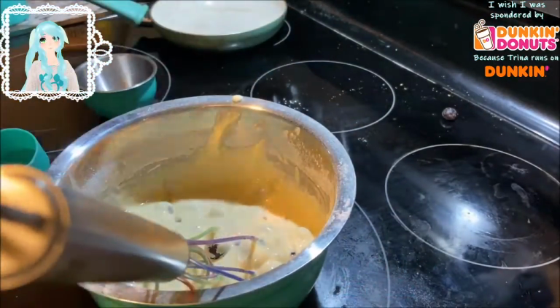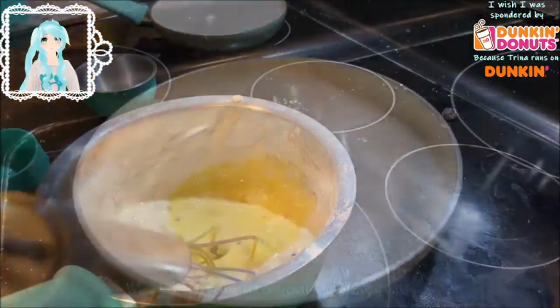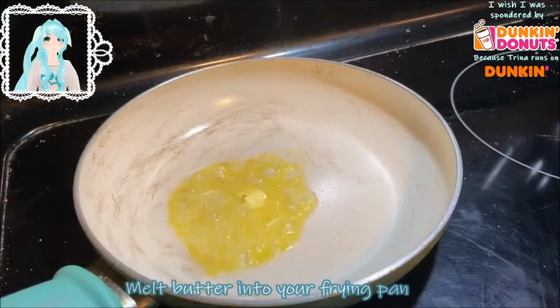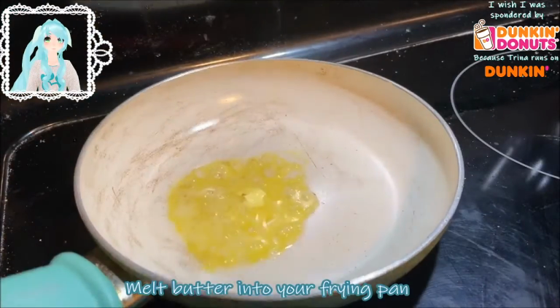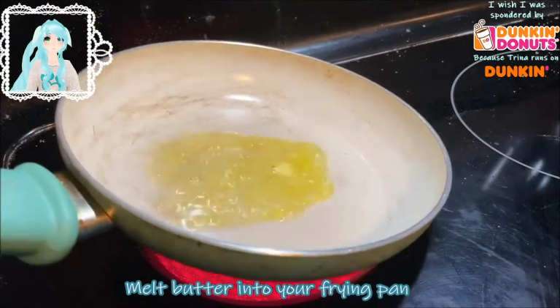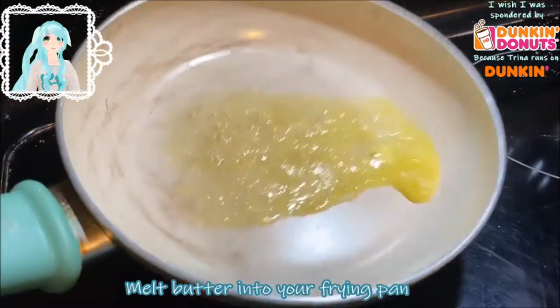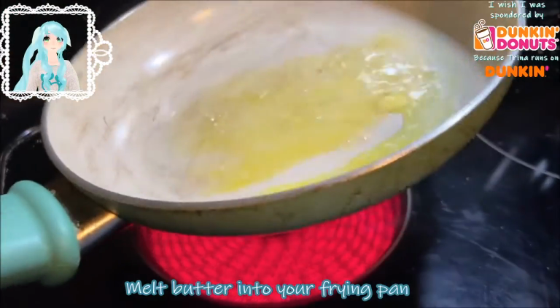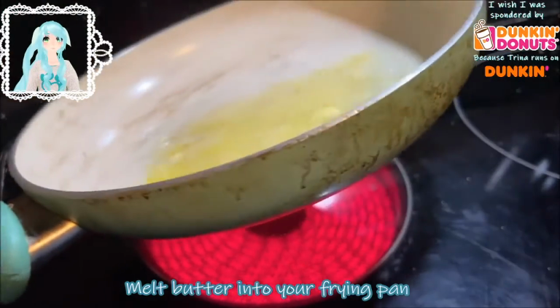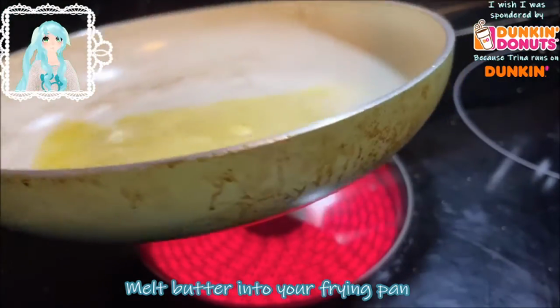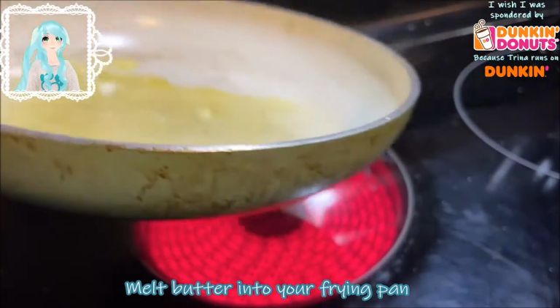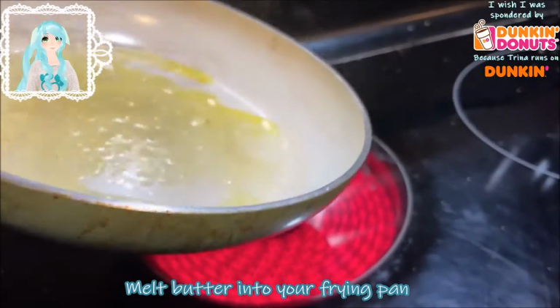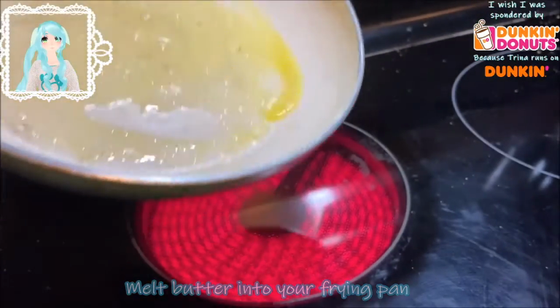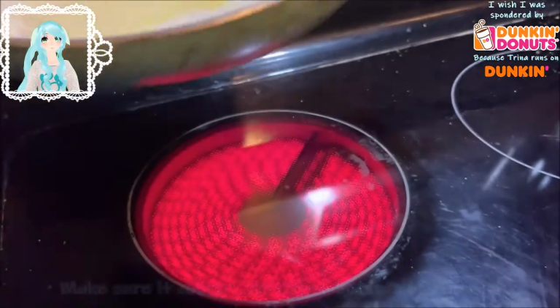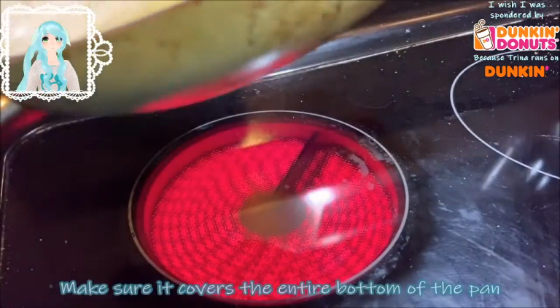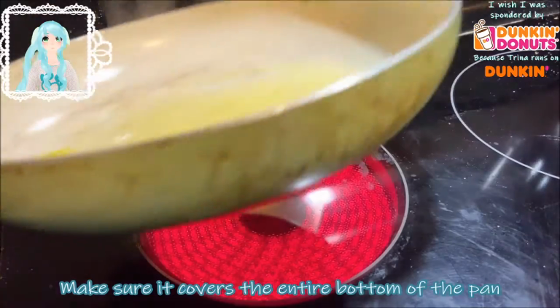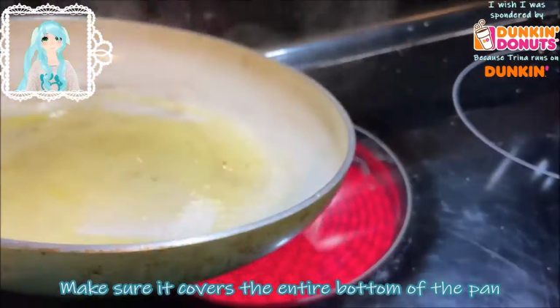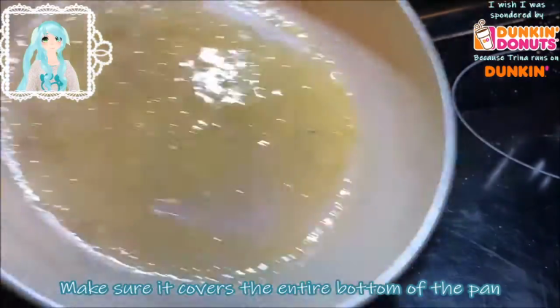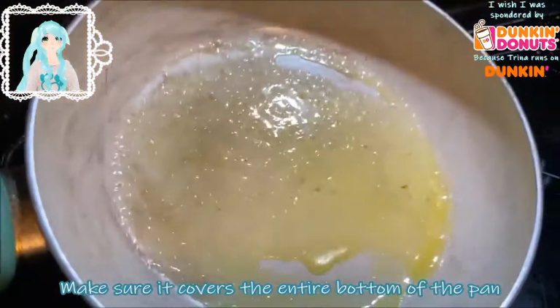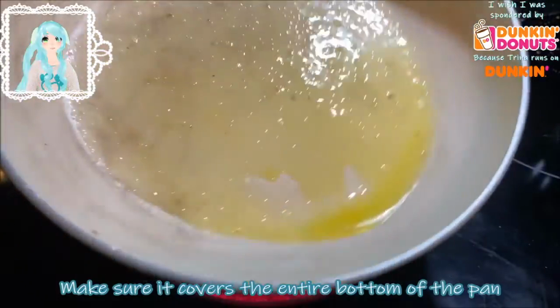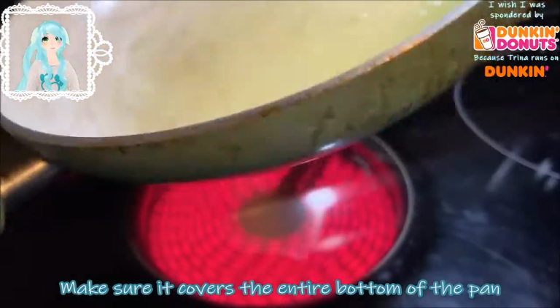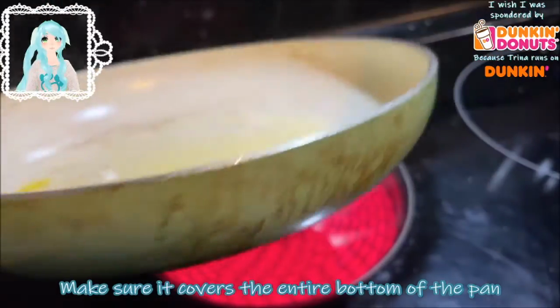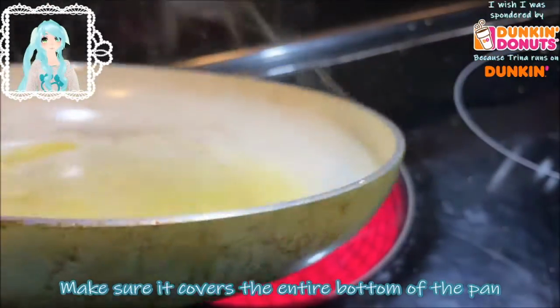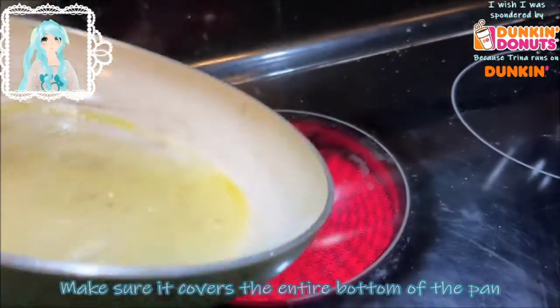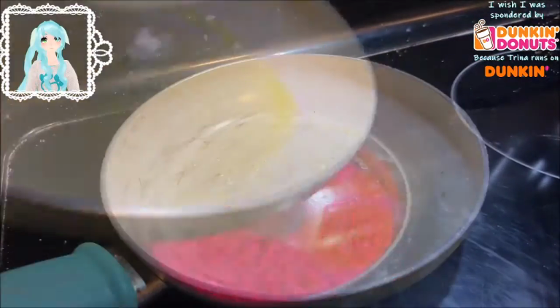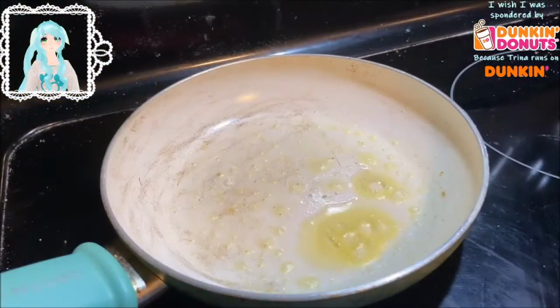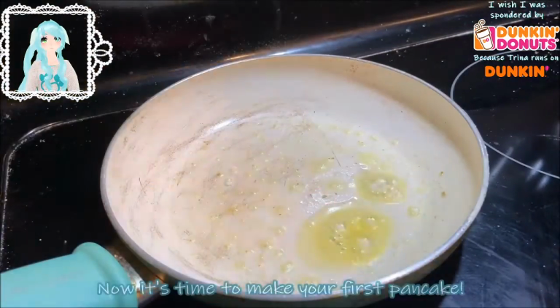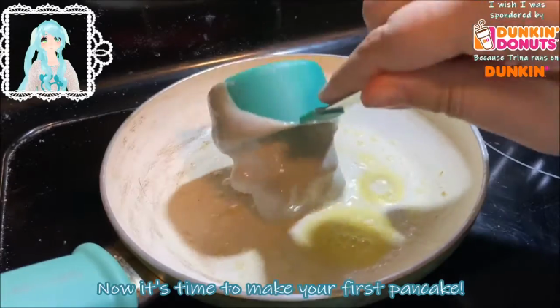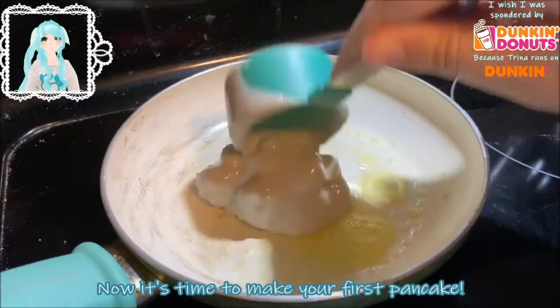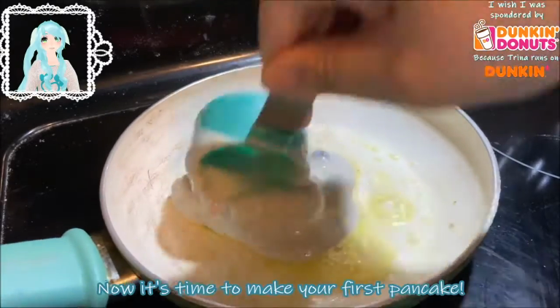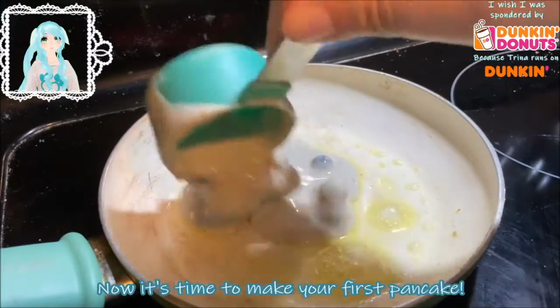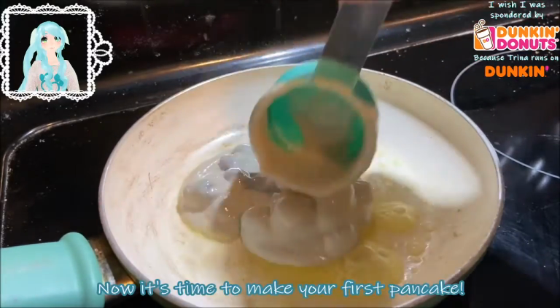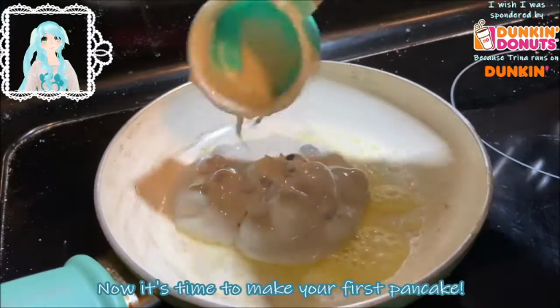Now melt your butter into your frying pan — make sure it covers the entire bottom of the pan. Now it's time to make your first pancake.